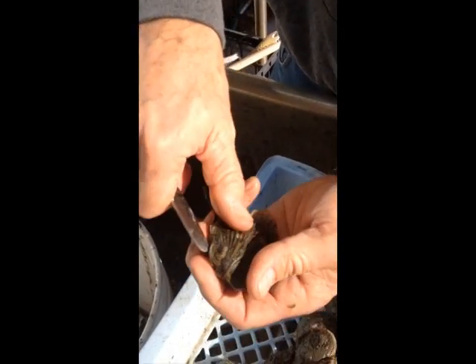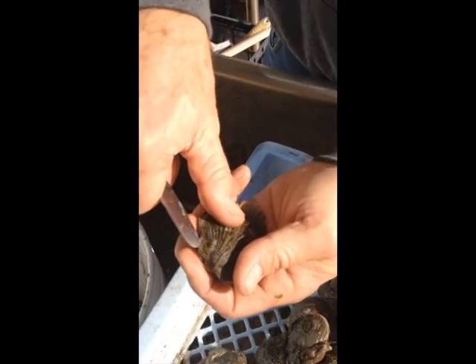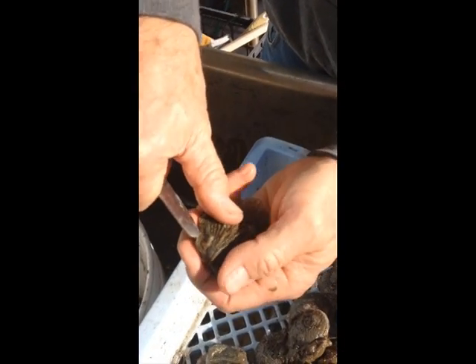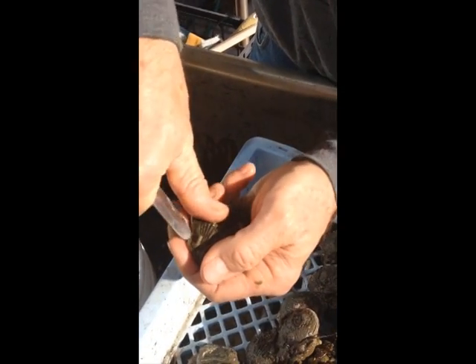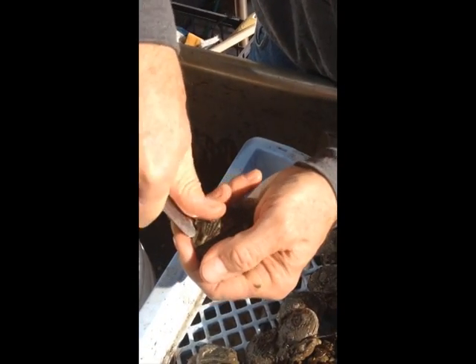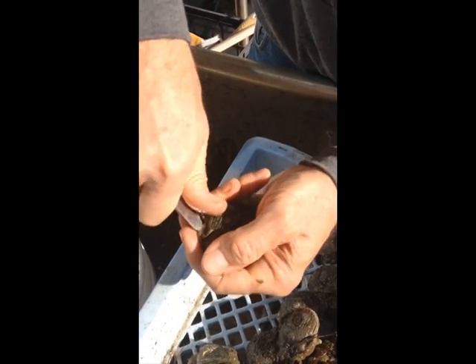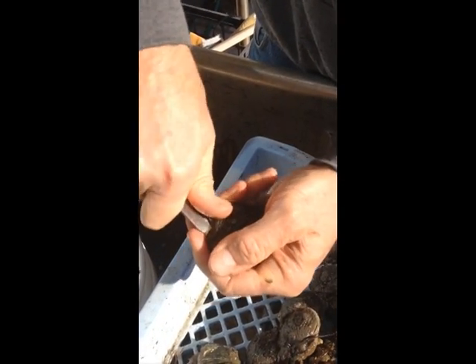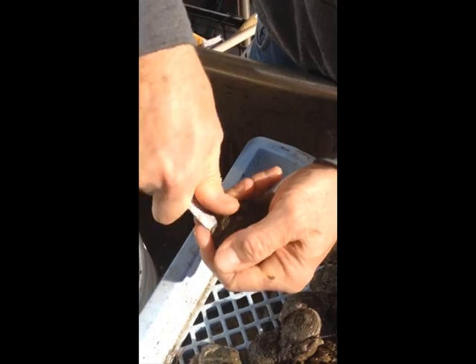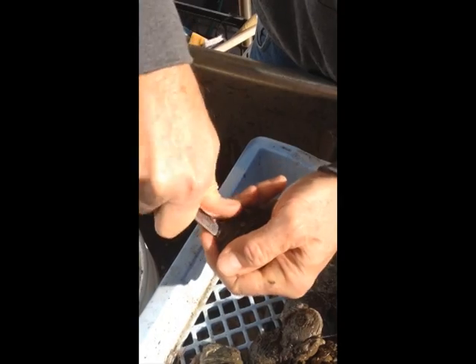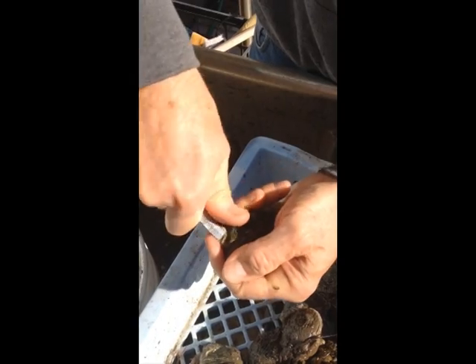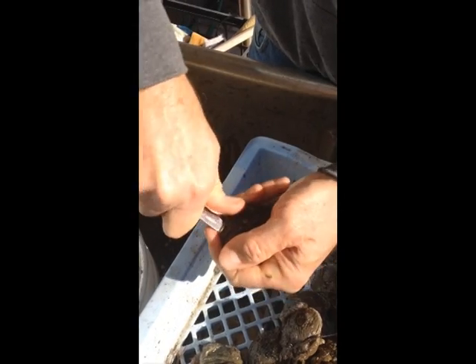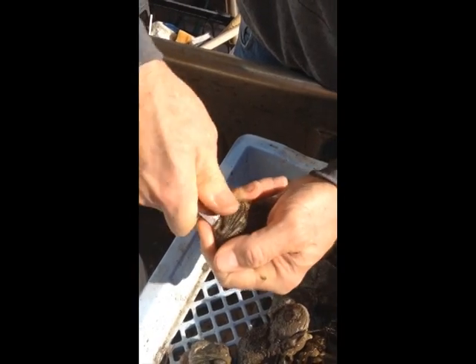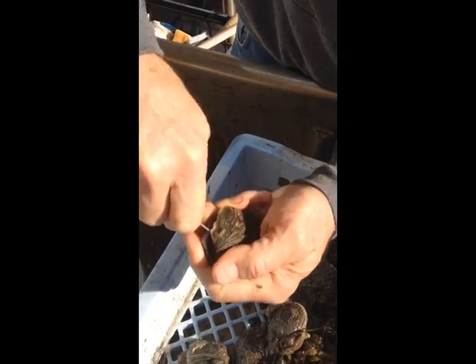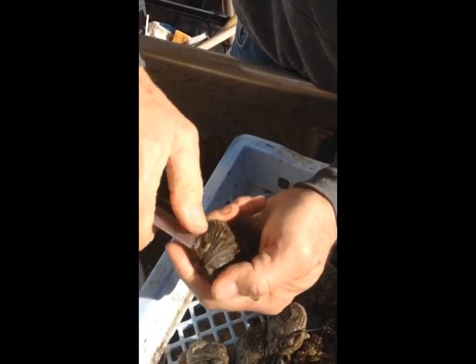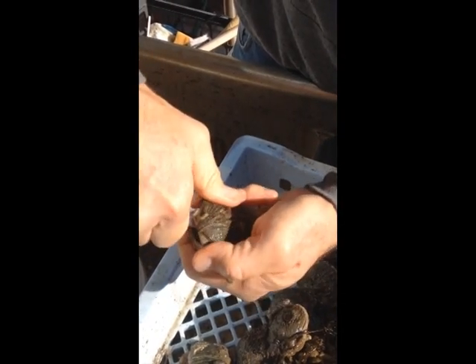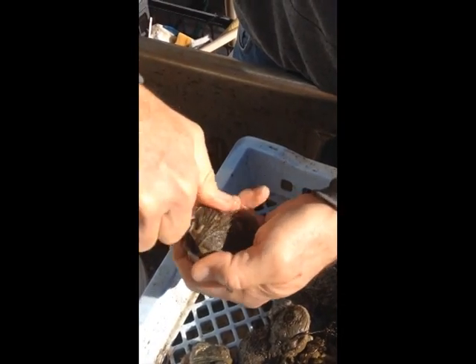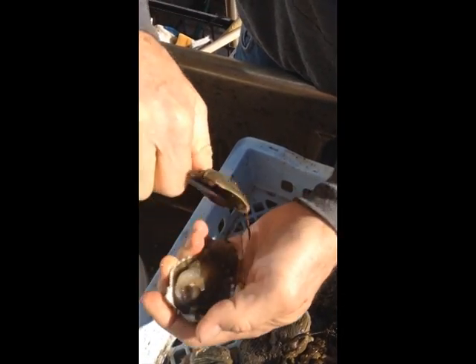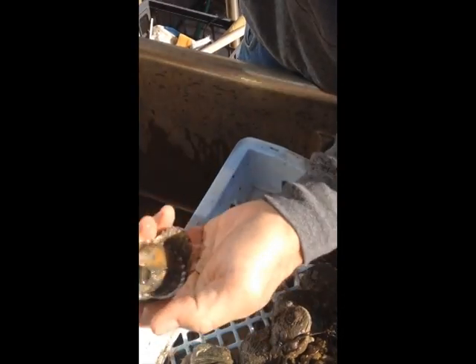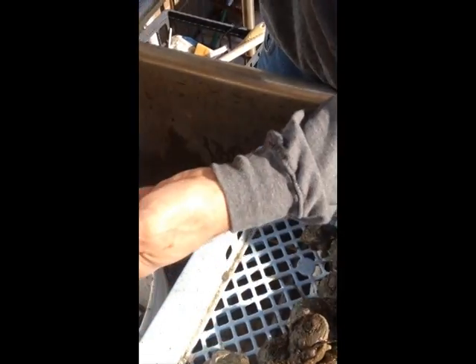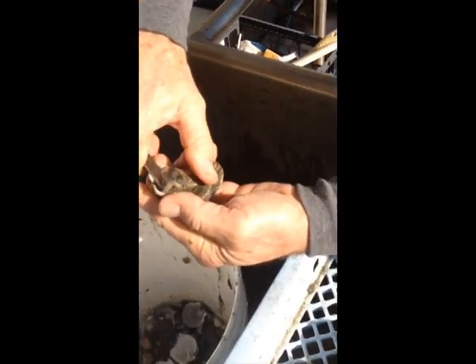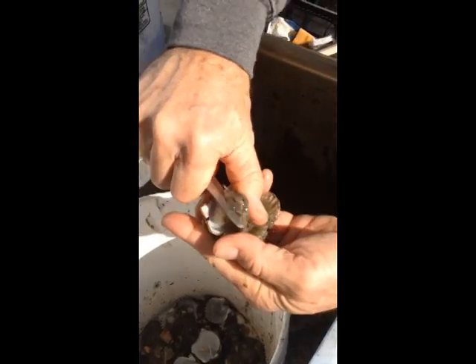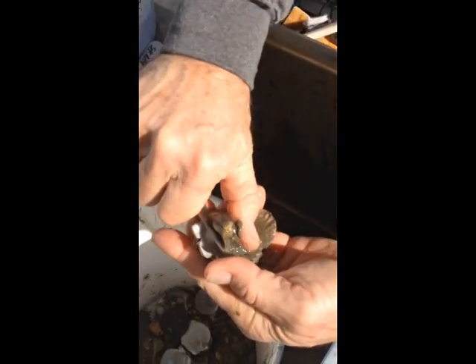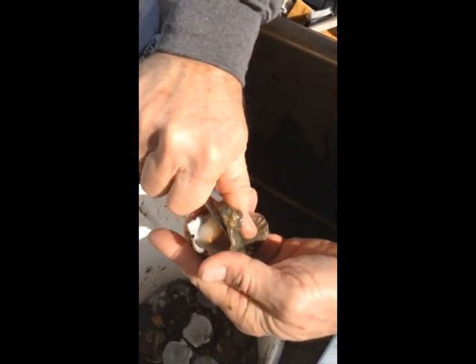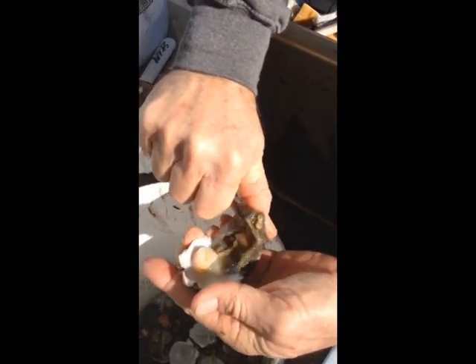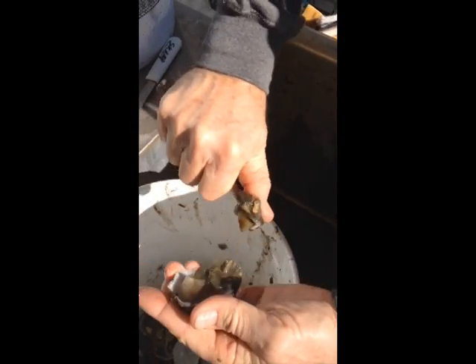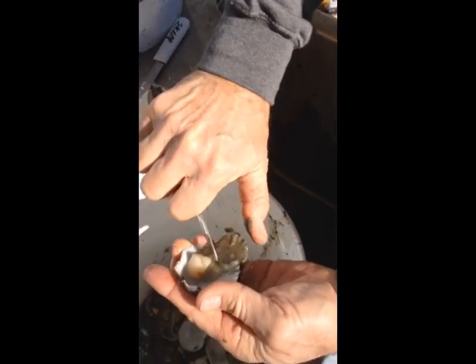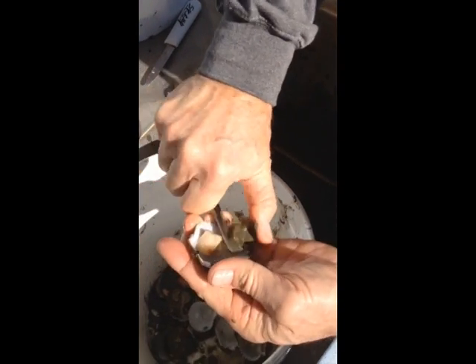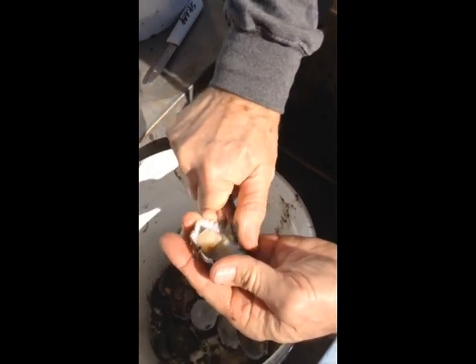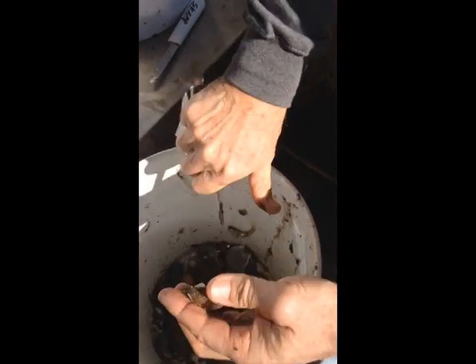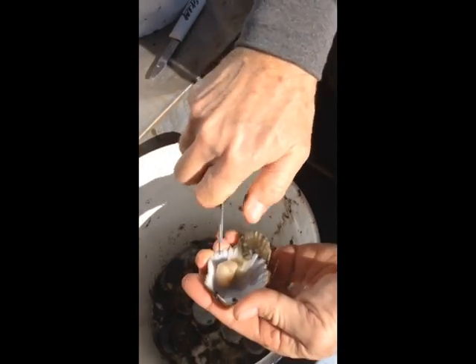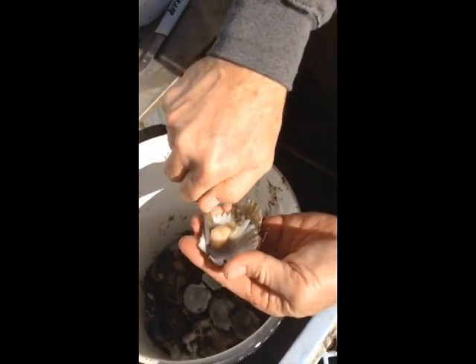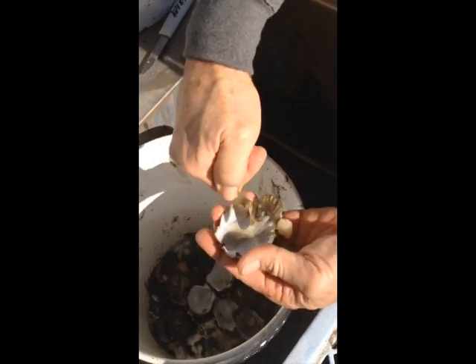Pop the shell, cut the muscle, grab the guts, pull the guts out, cut the muscle off, and then we're done.